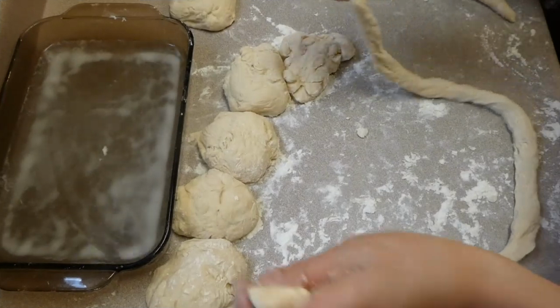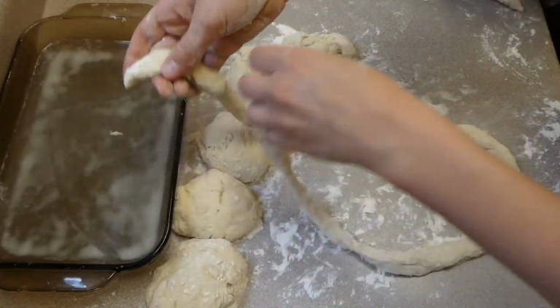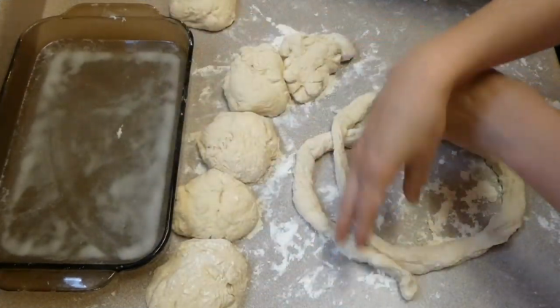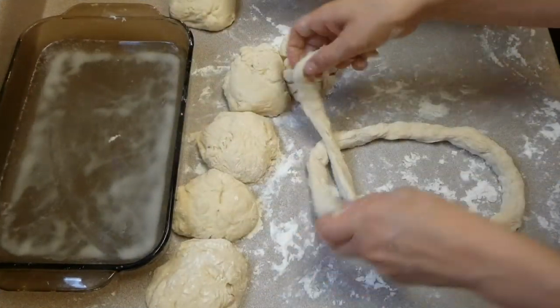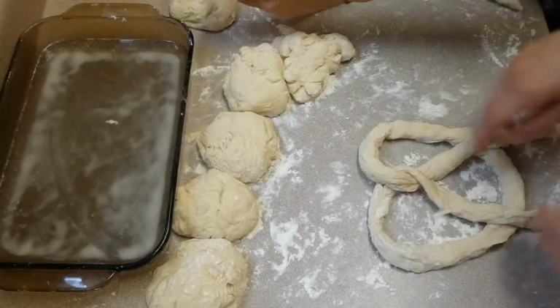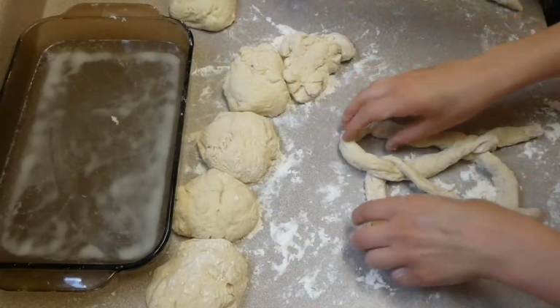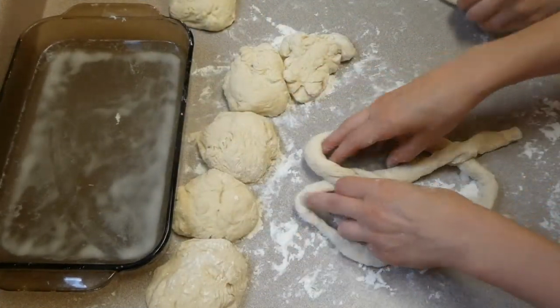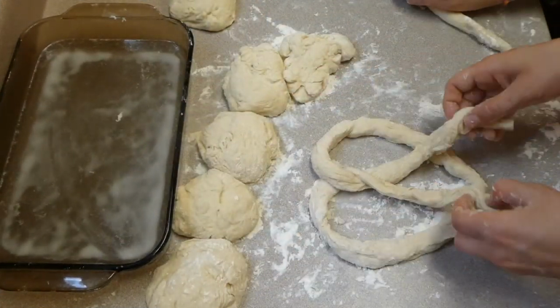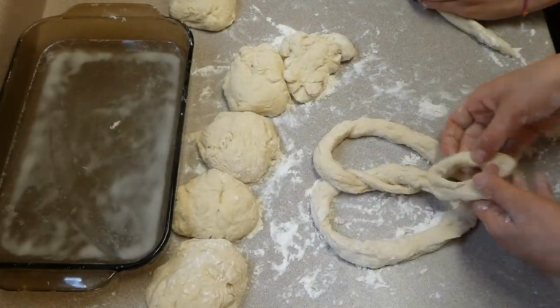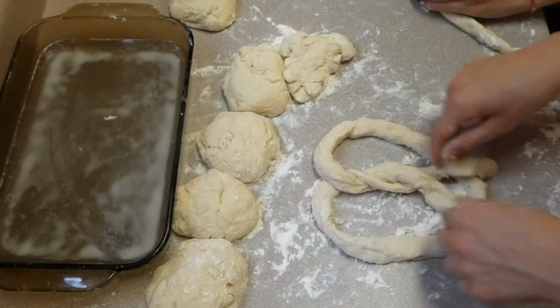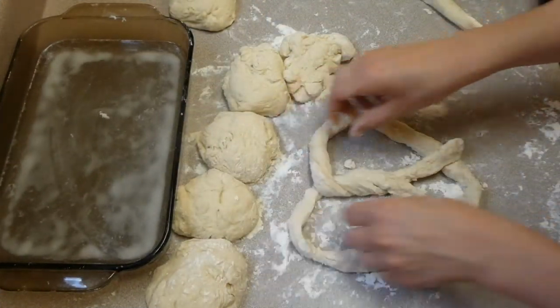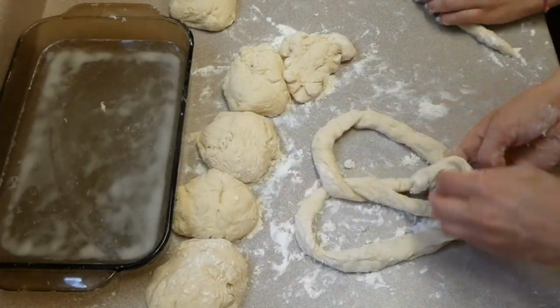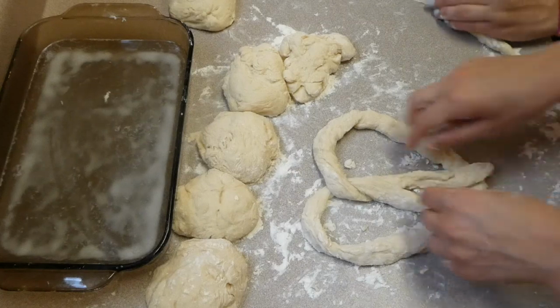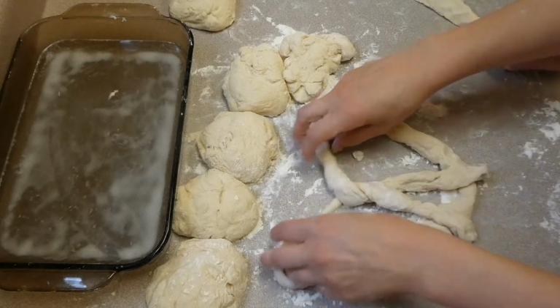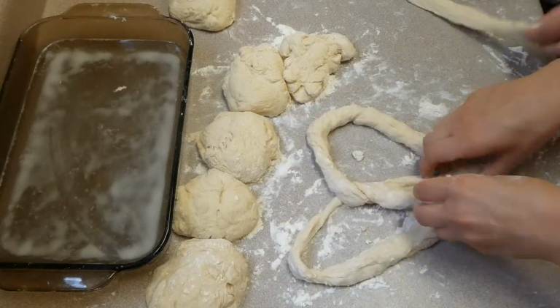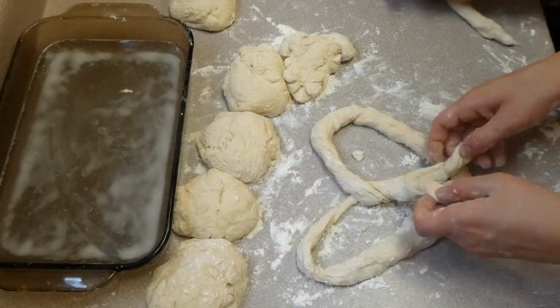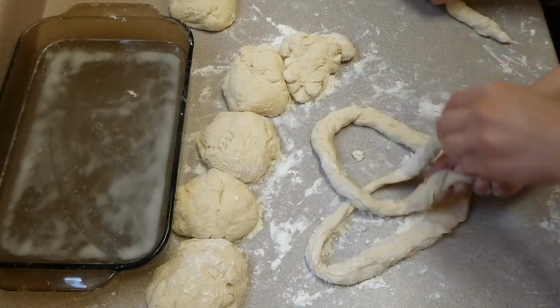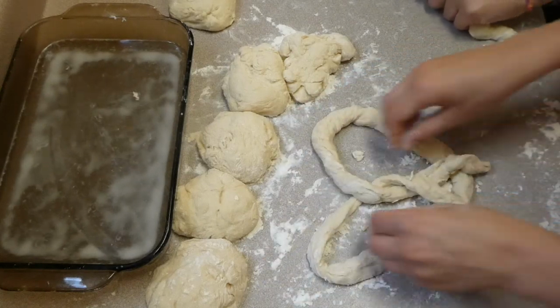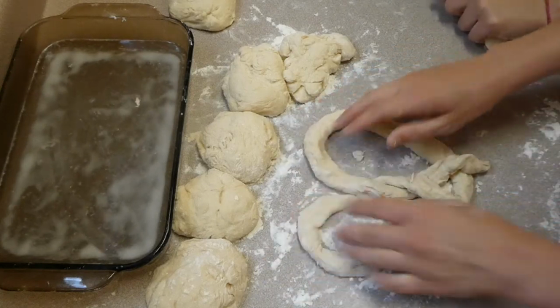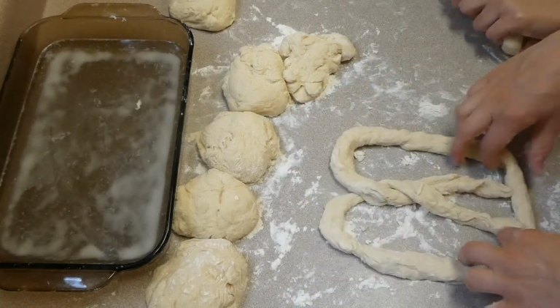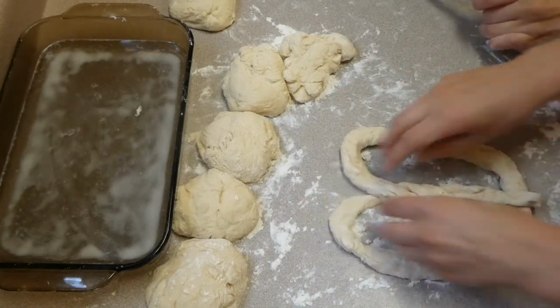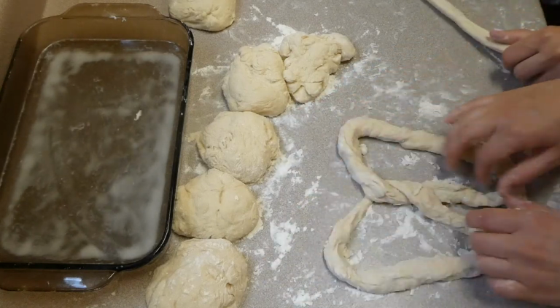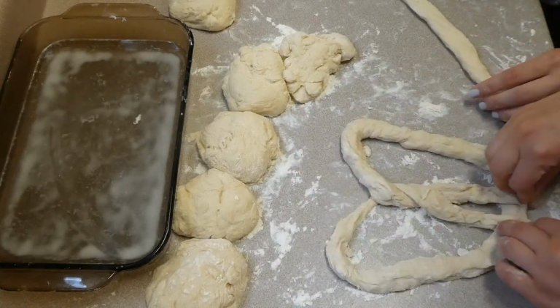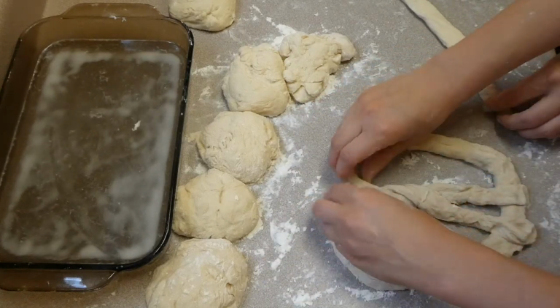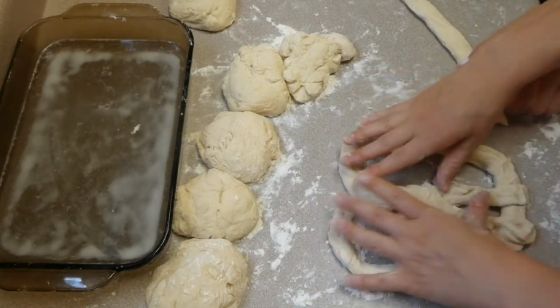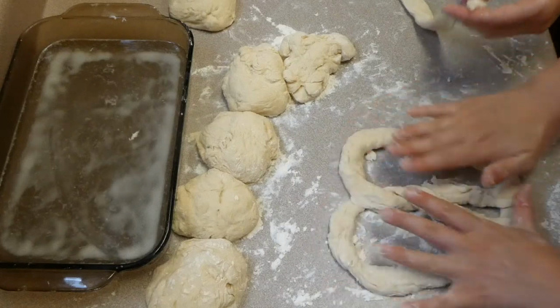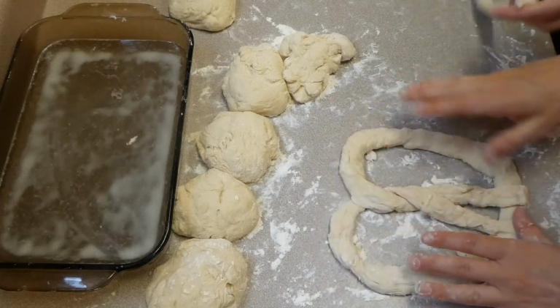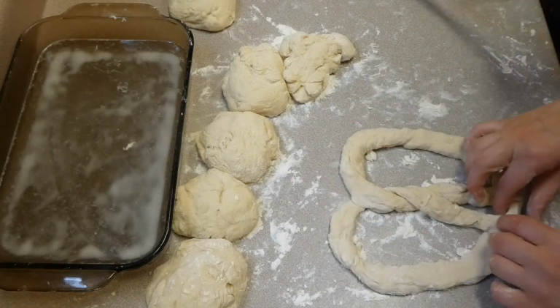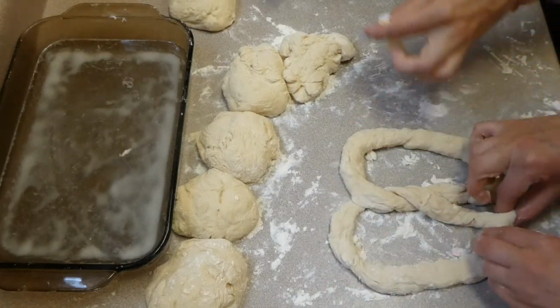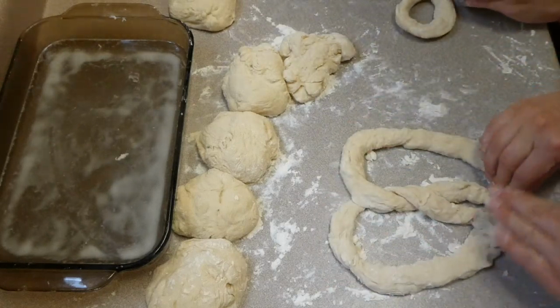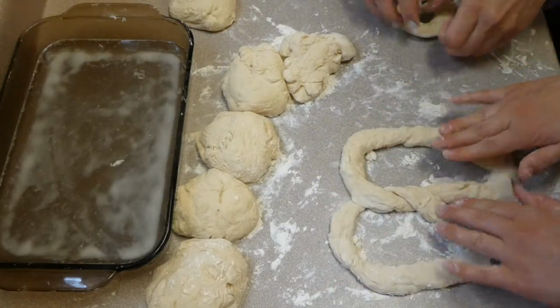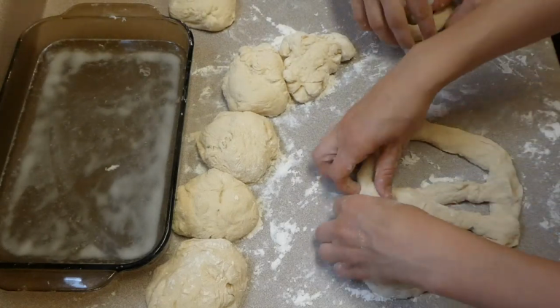Onto my floured surface, I just rolled these into about 12 different balls and then rolled them into pretzel shapes. Then you're going to dip them into that baking soda and water mixture and then put them on a greased cookie sheet.